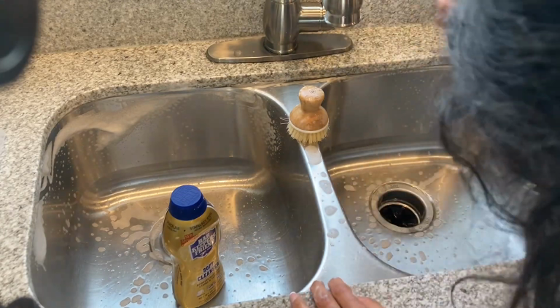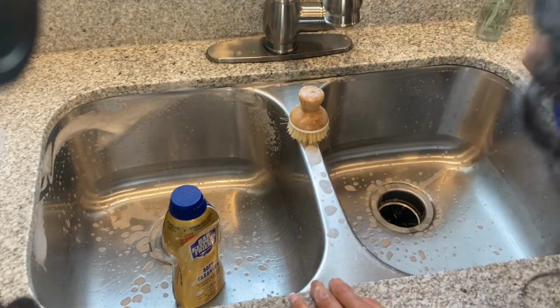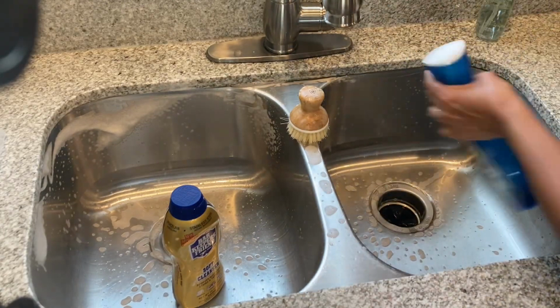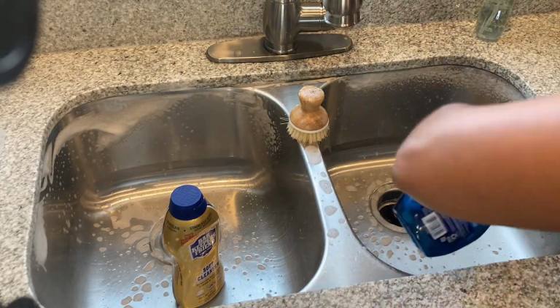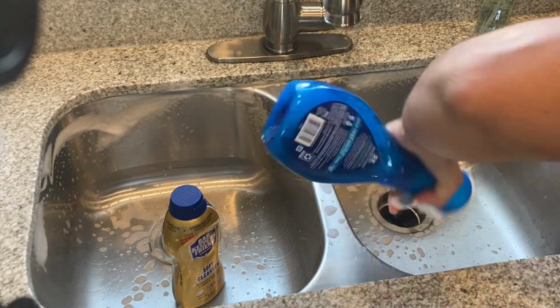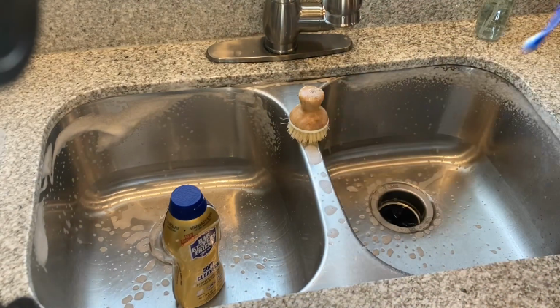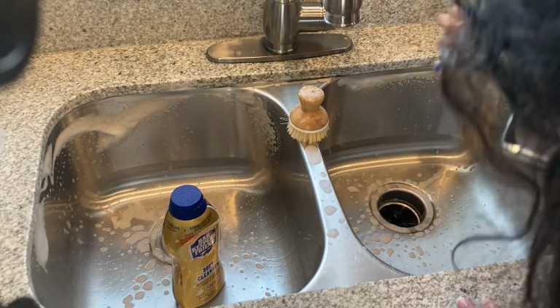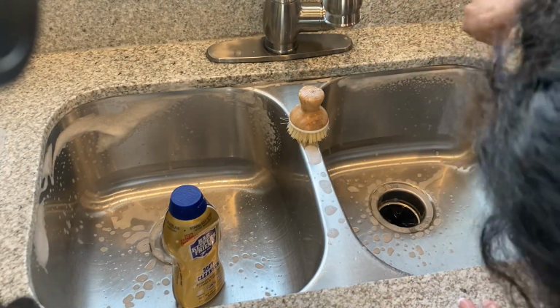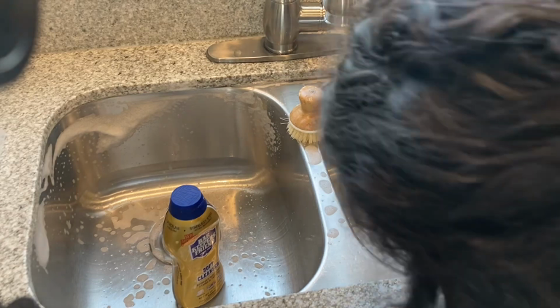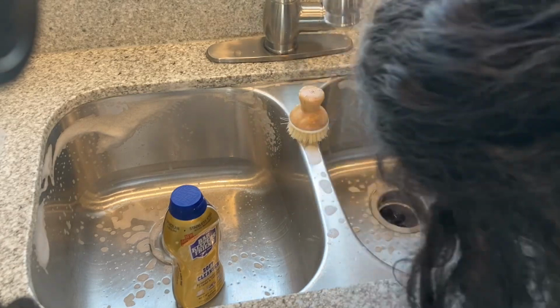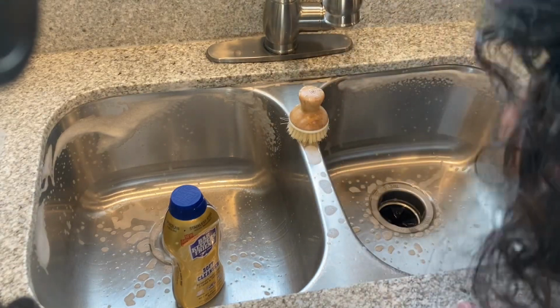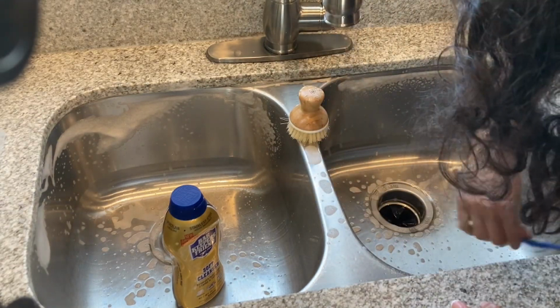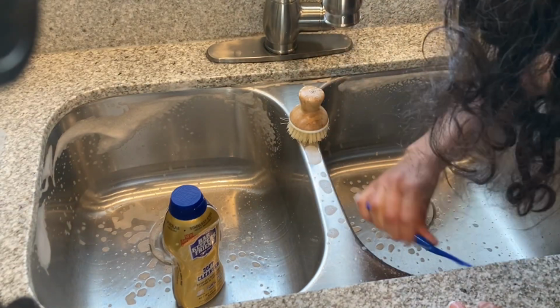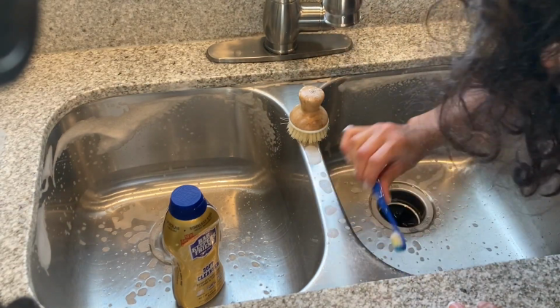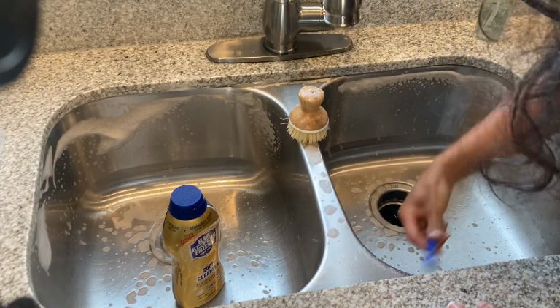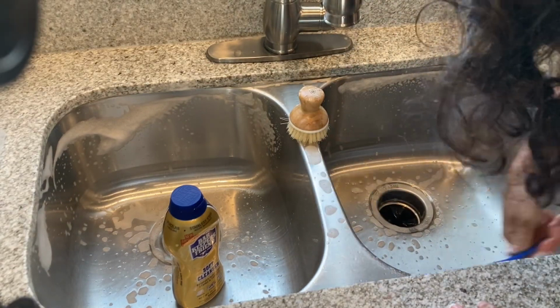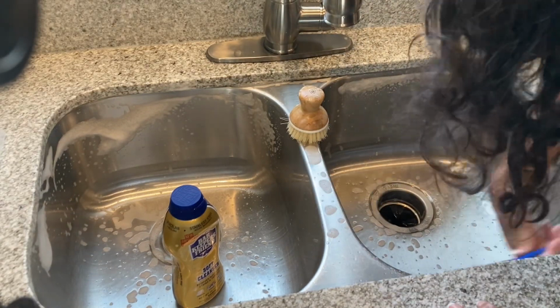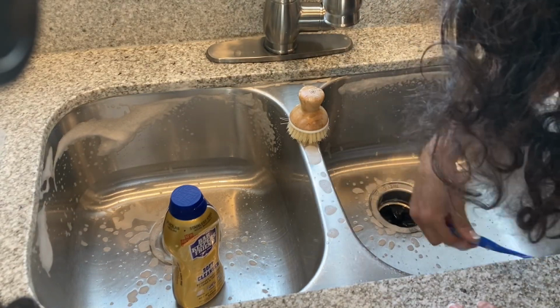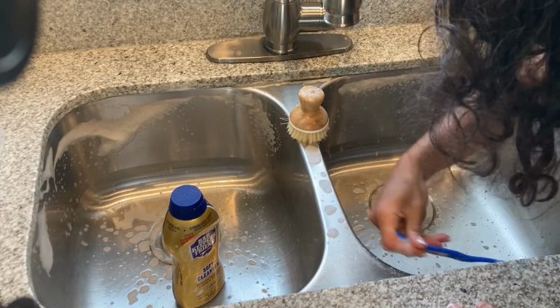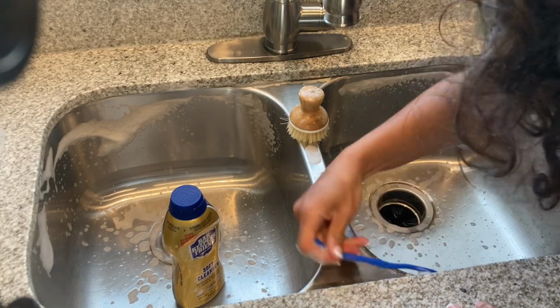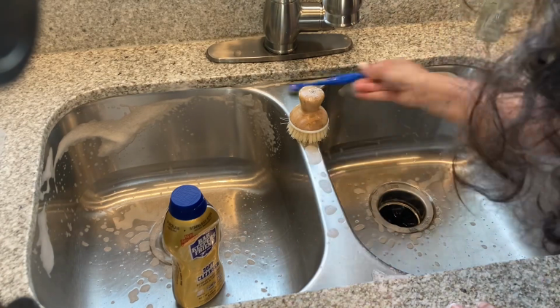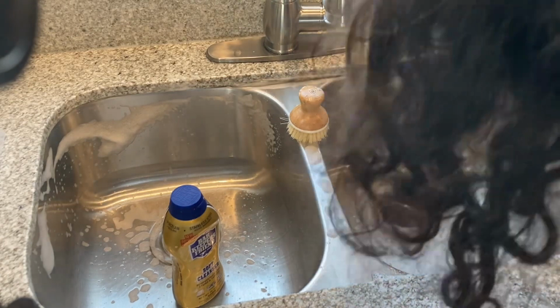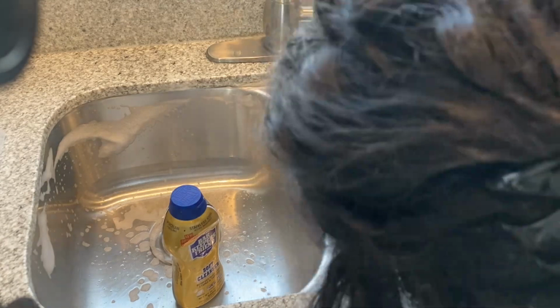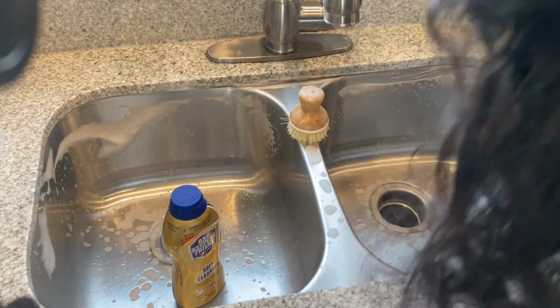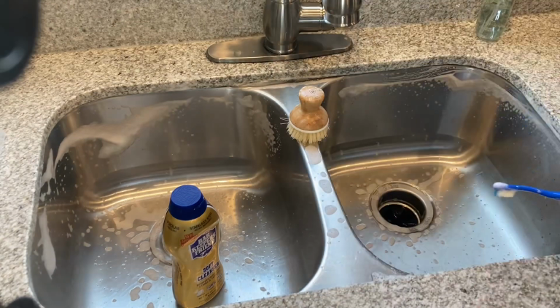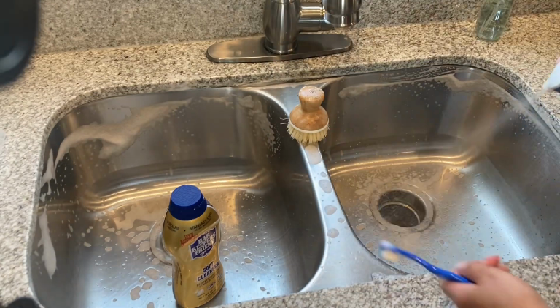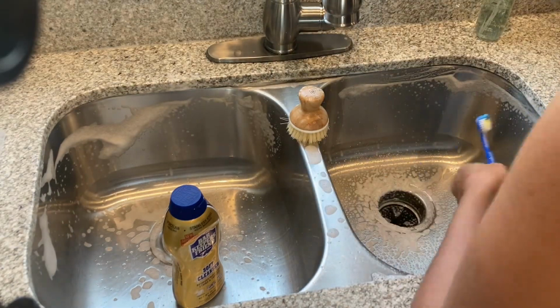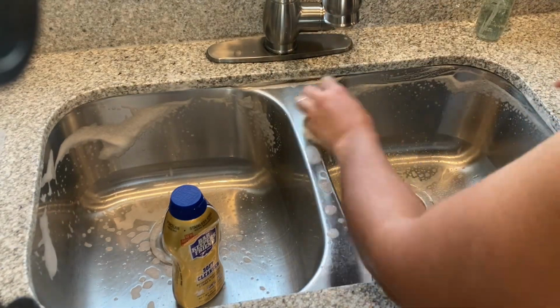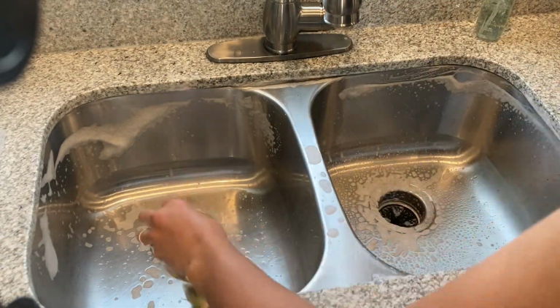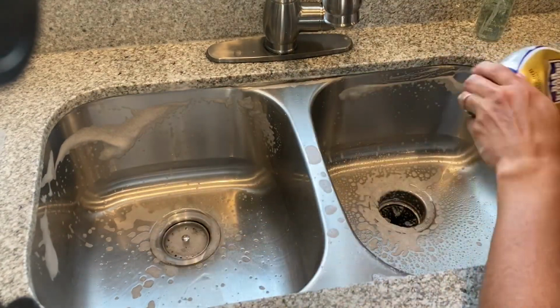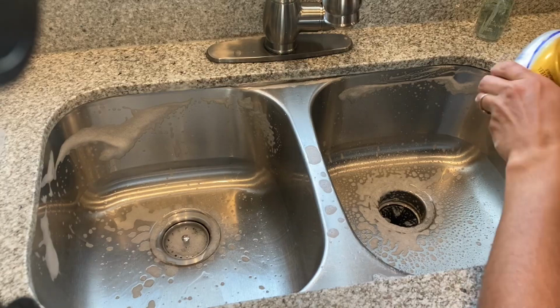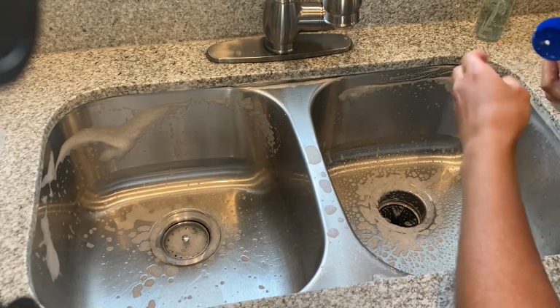I am a stay-at-home mom of two little boys. We do homeschool, and I am absolutely in love with coffee. Anytime I'm filming, I'm definitely drinking a cup of coffee — especially iced coffee now that it's getting super warm outside.